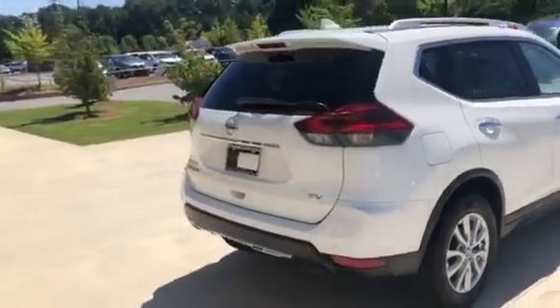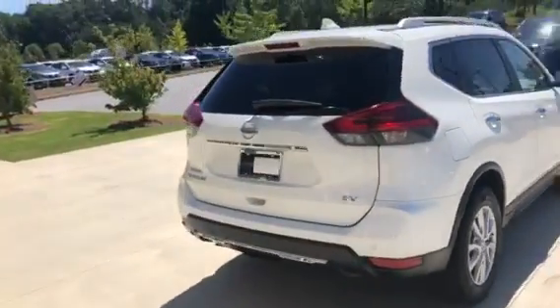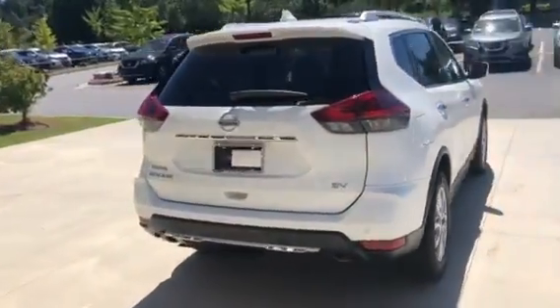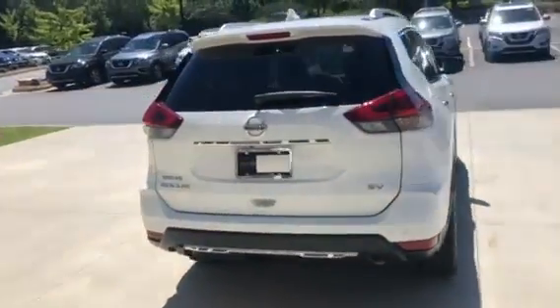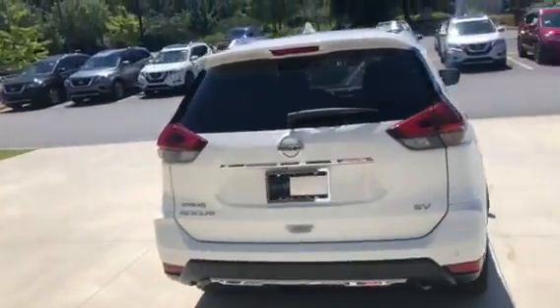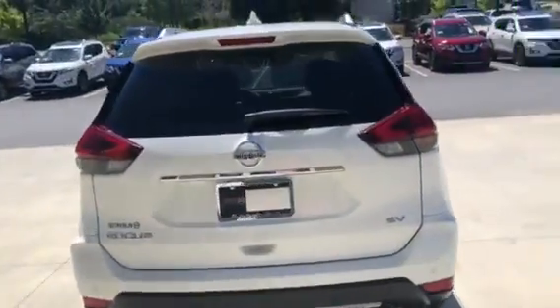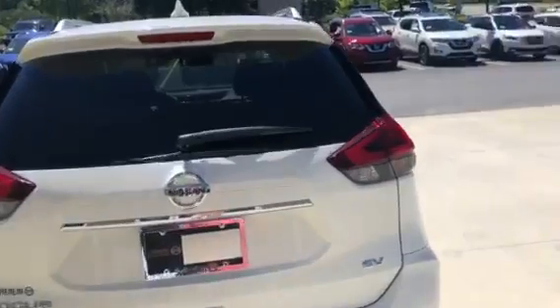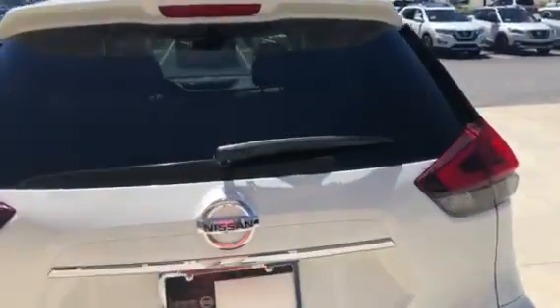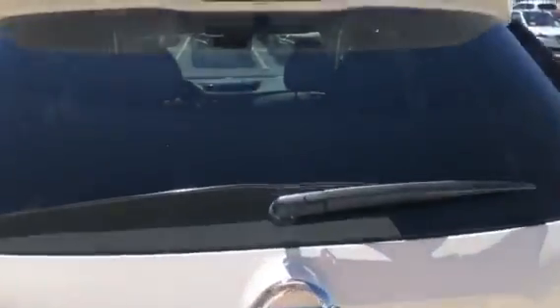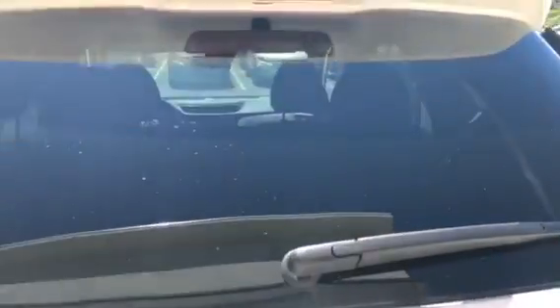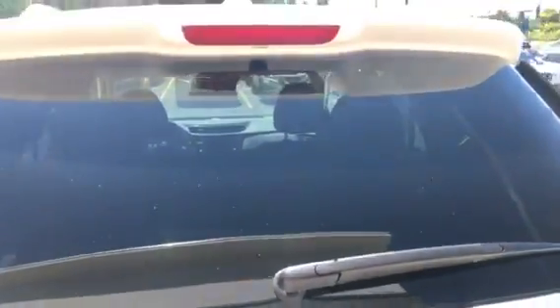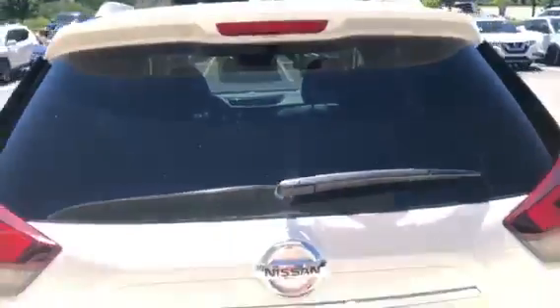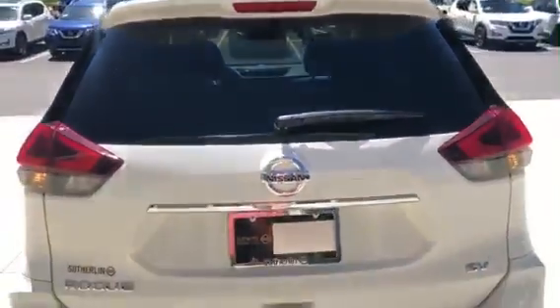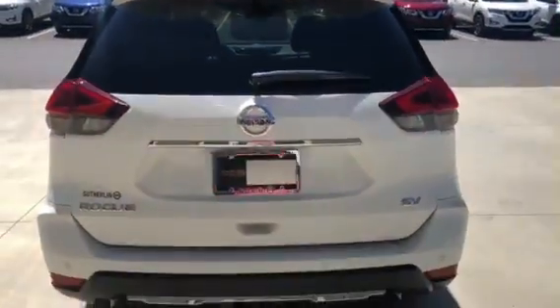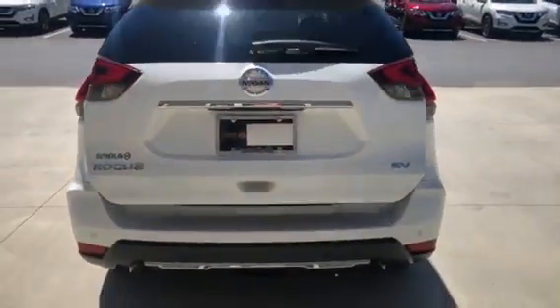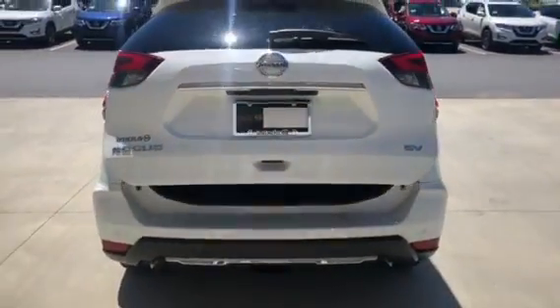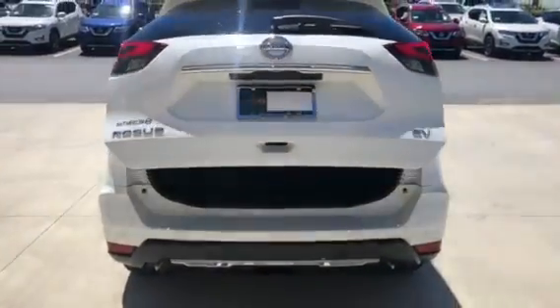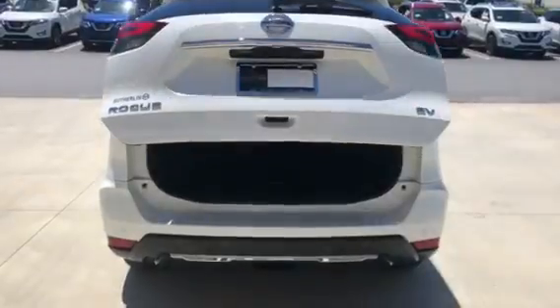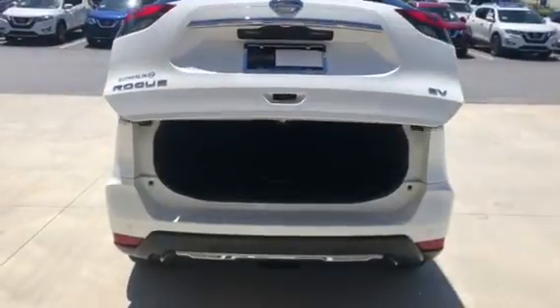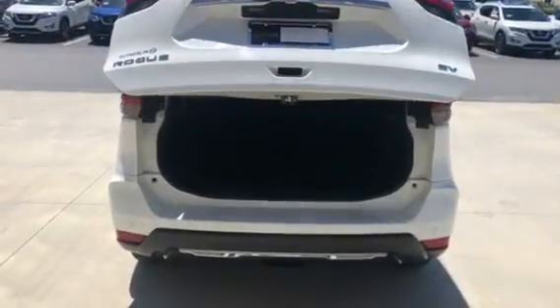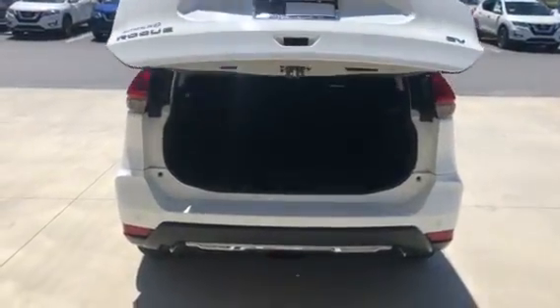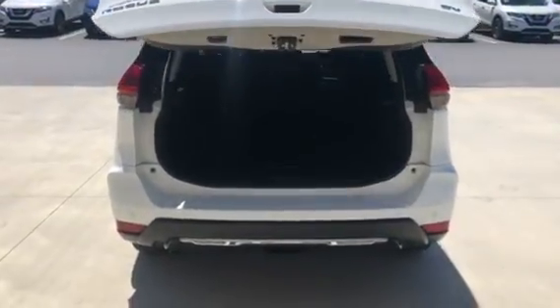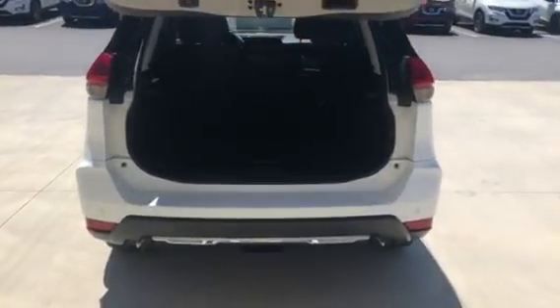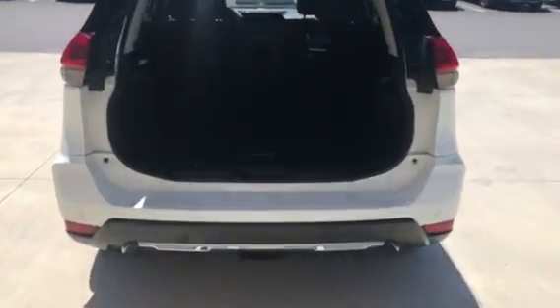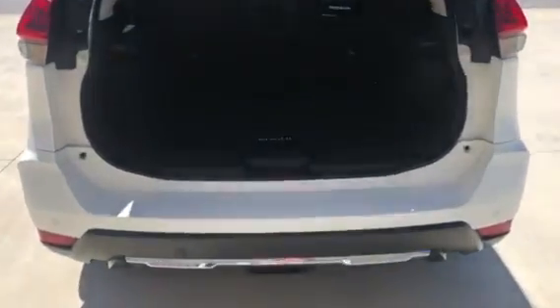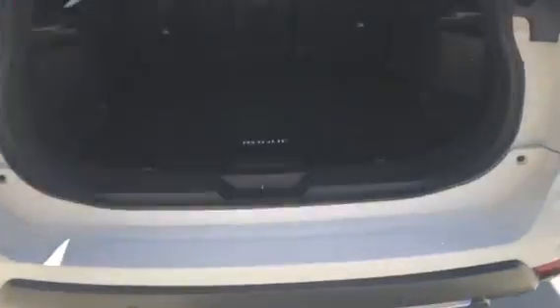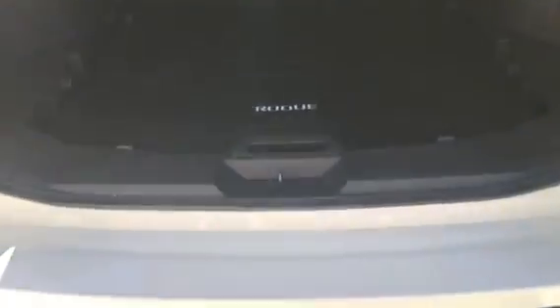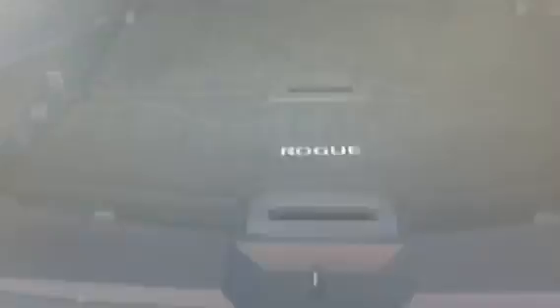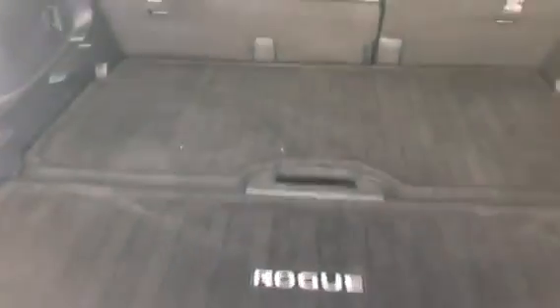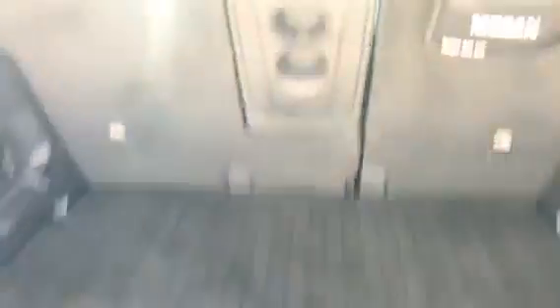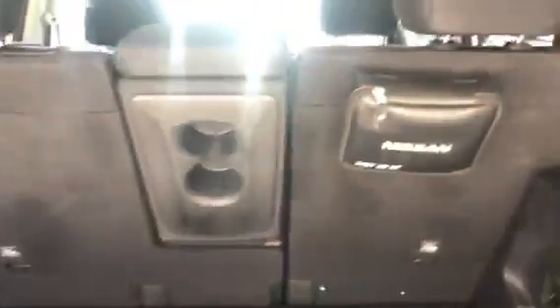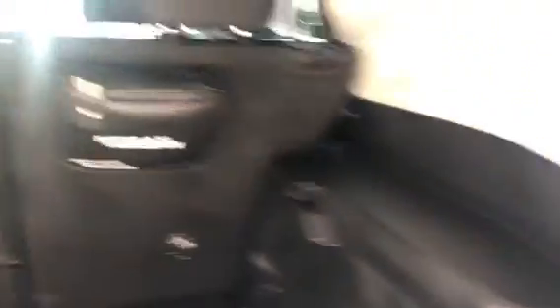You have many features. I'll go over some real quickly, starting with your foot-activated power liftgate. It gives you easy access to your trunk area.